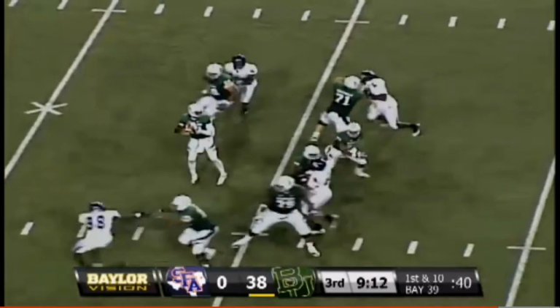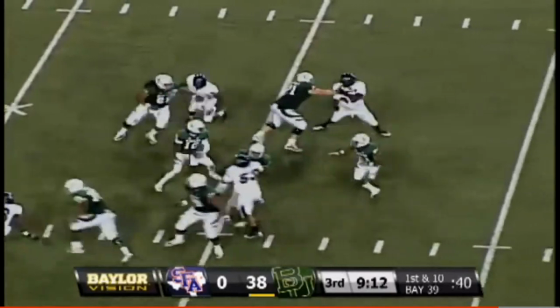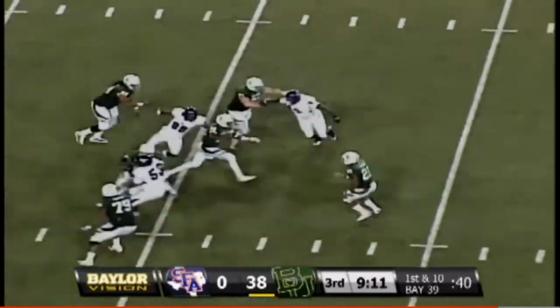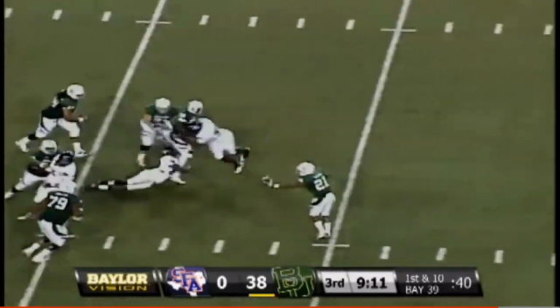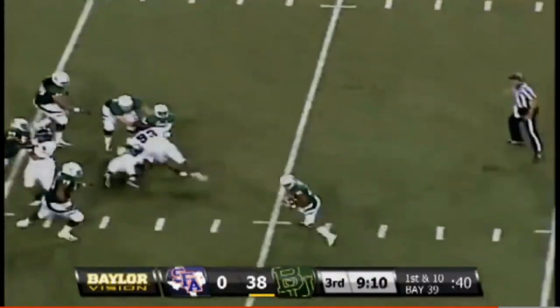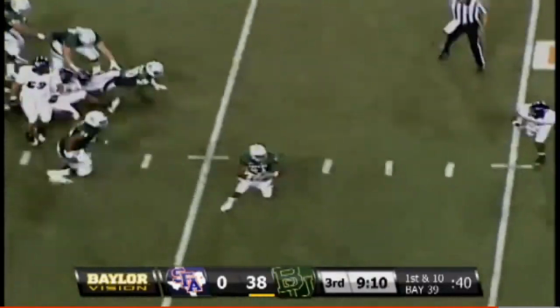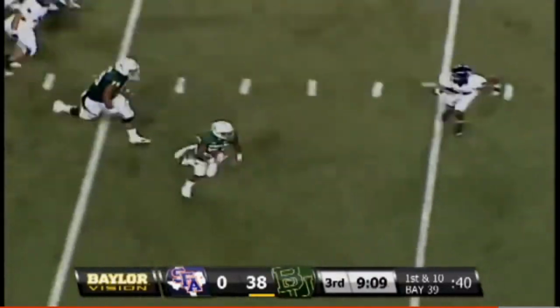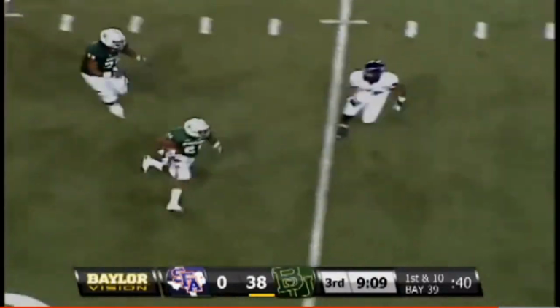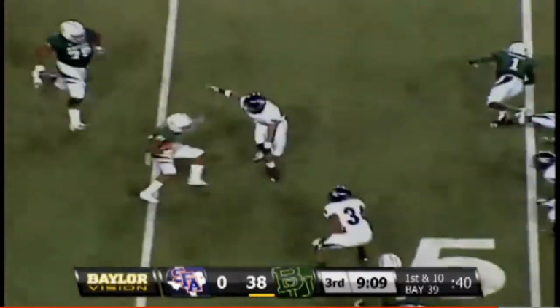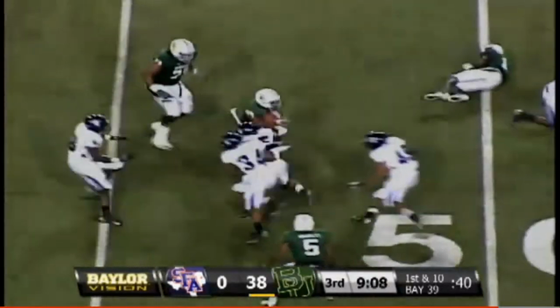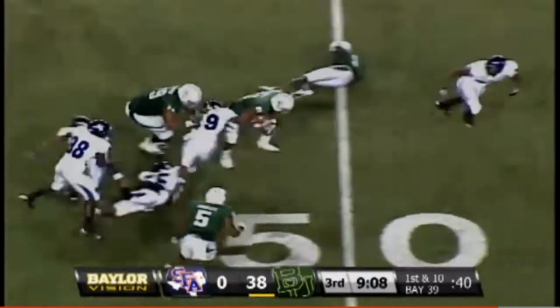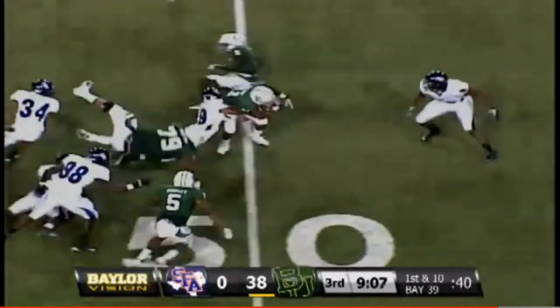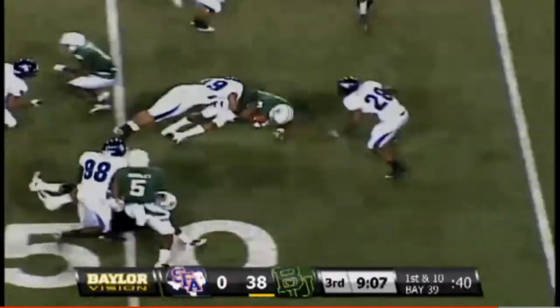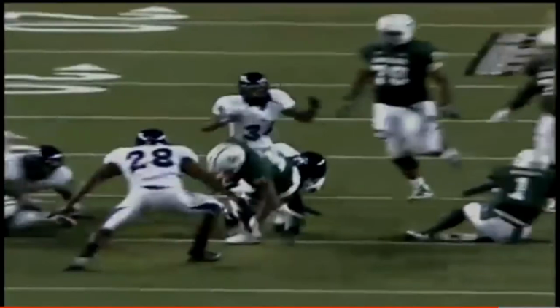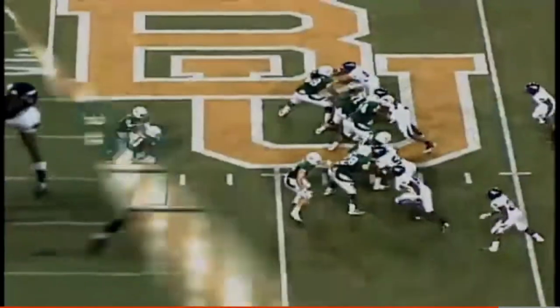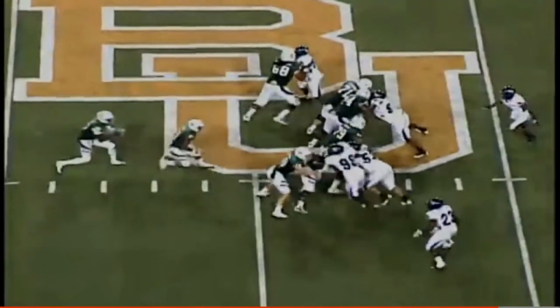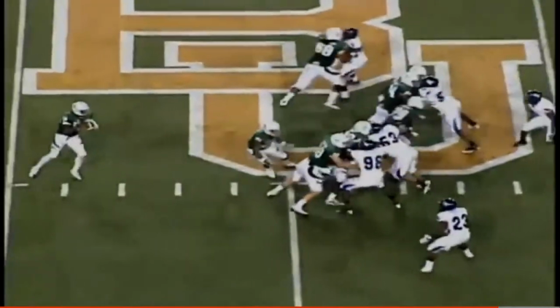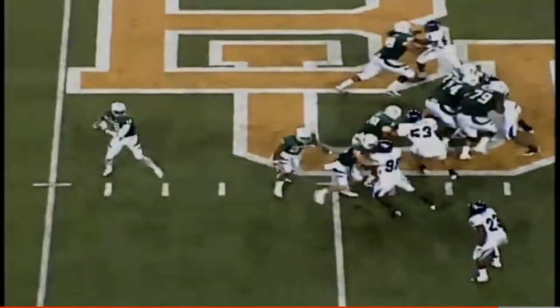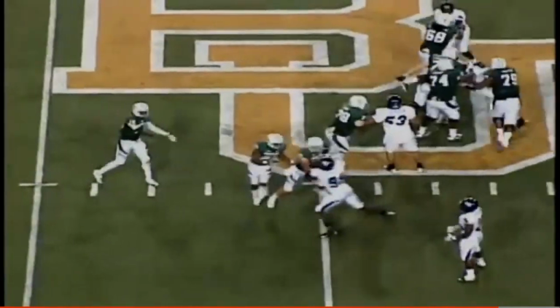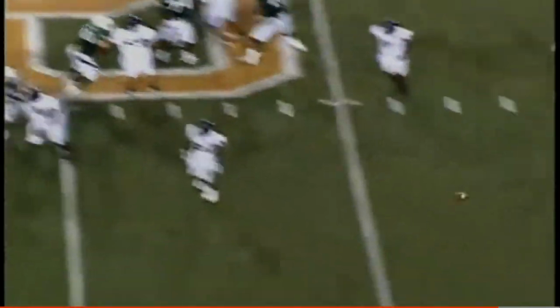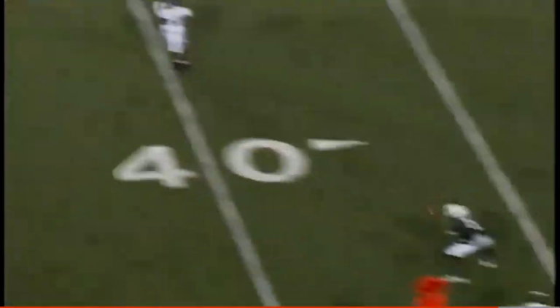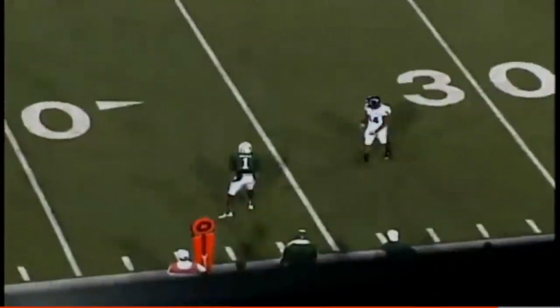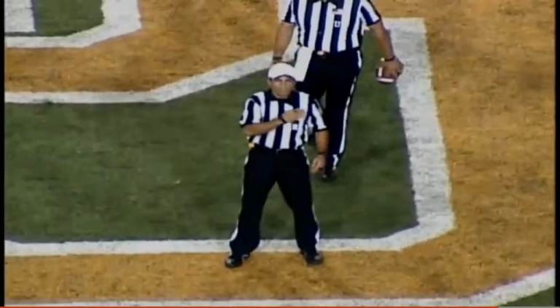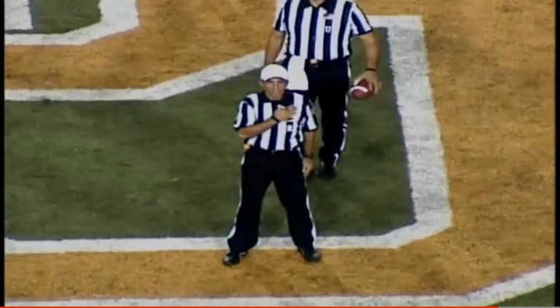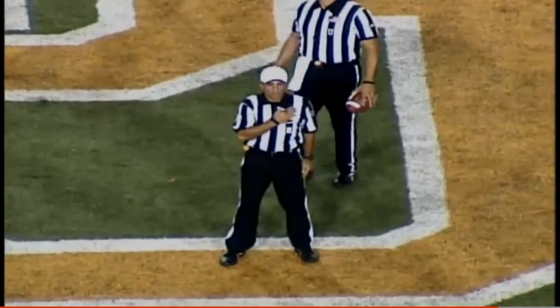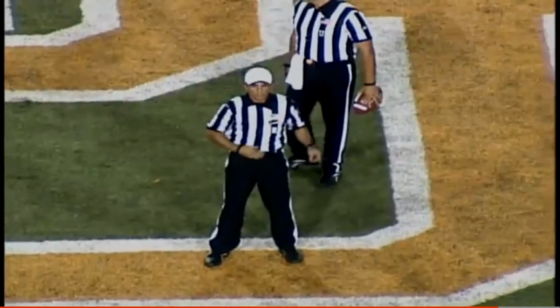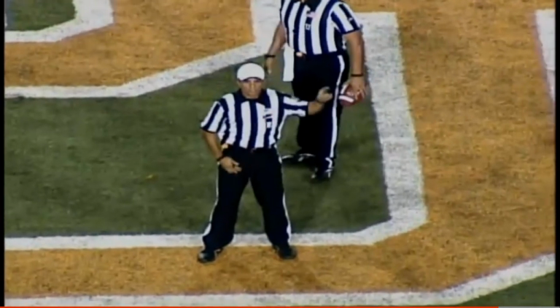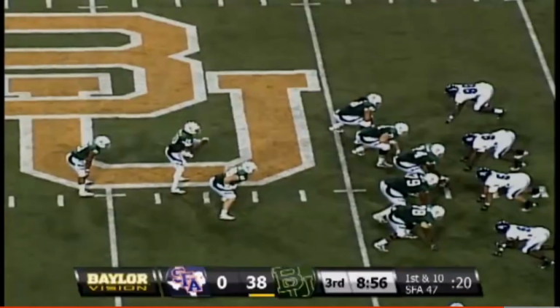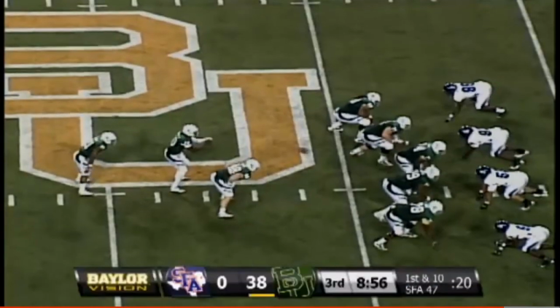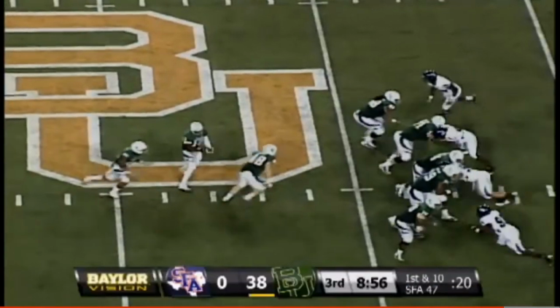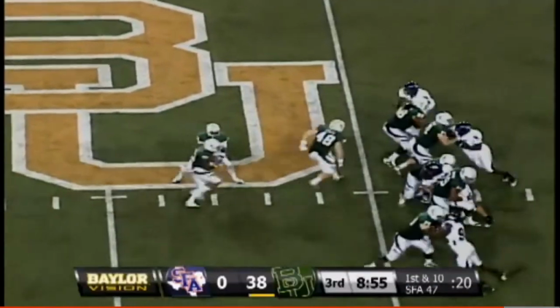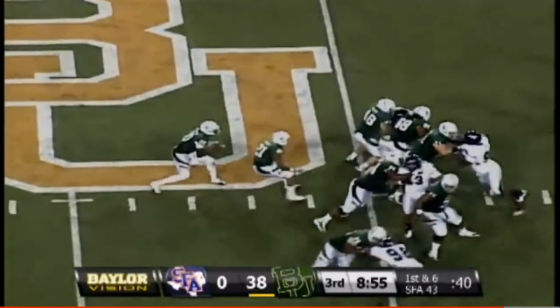Griffin remains at quarterback, wearing that sleeve on his left arm. There's a shovel pass to the right side to Salubi — great block. Quick snap here and whistles blow — illegal substitution against the defense.